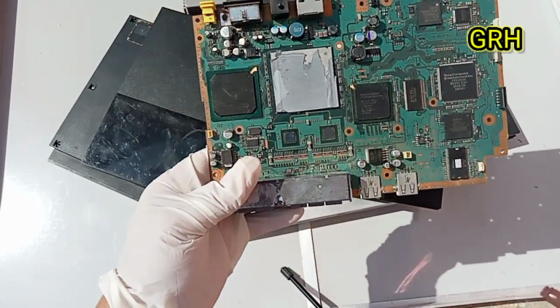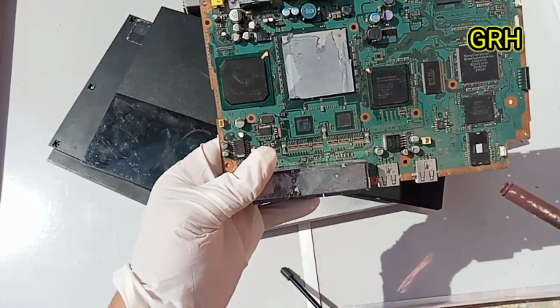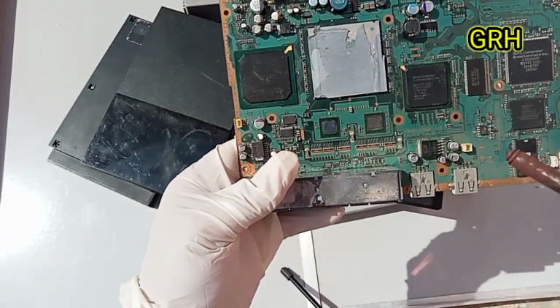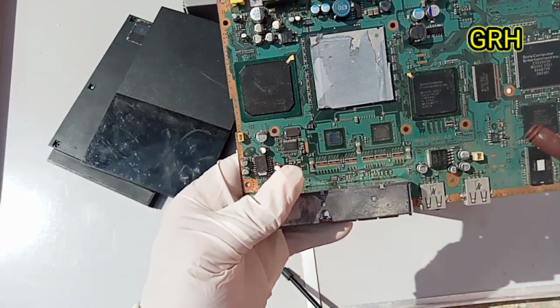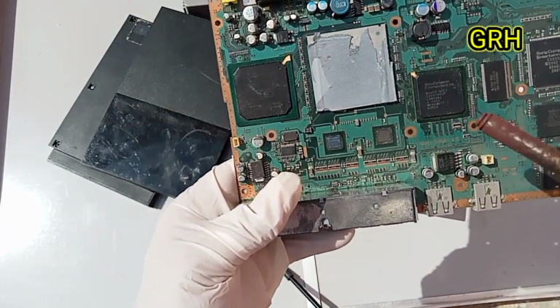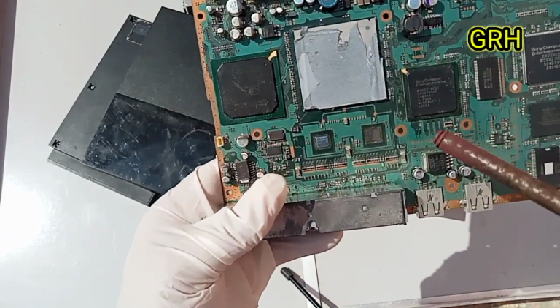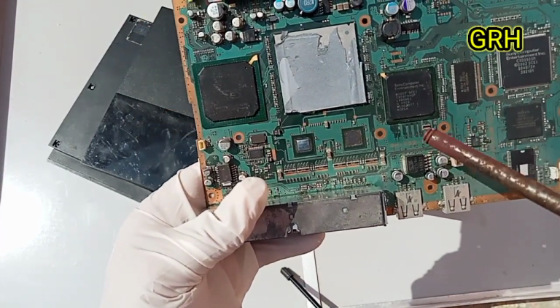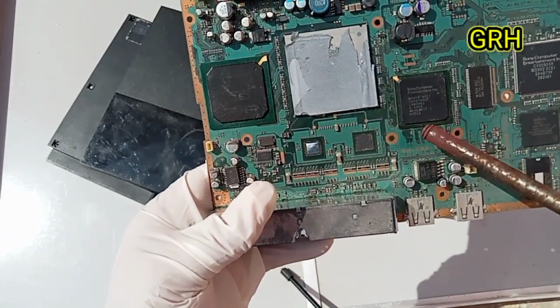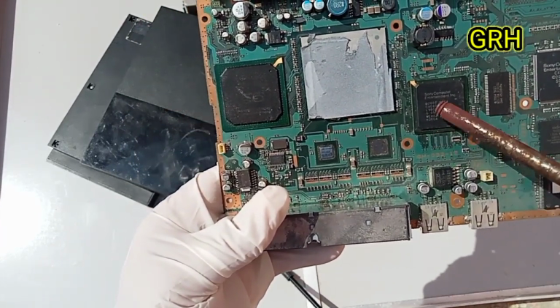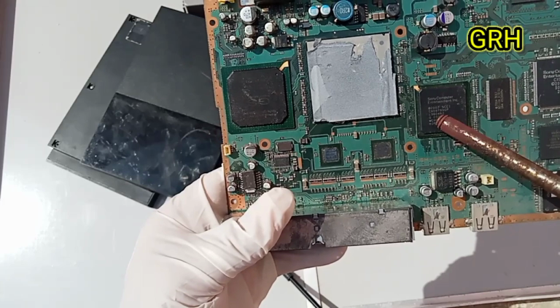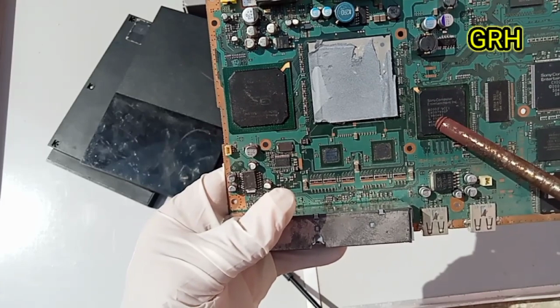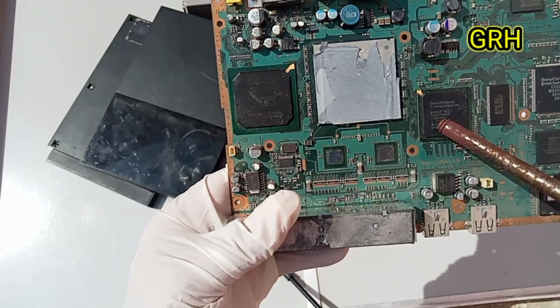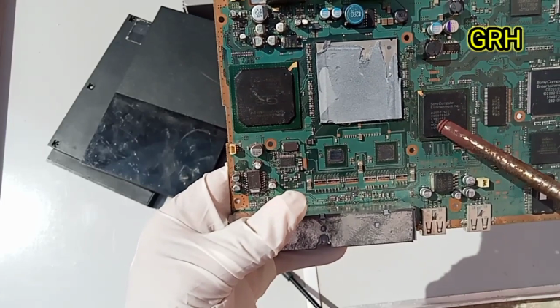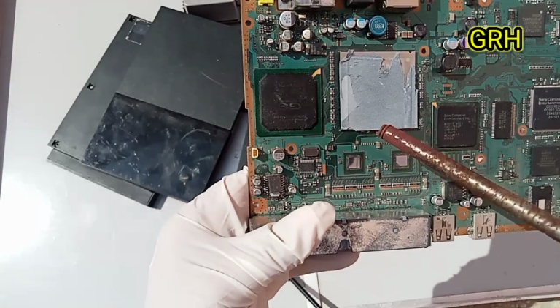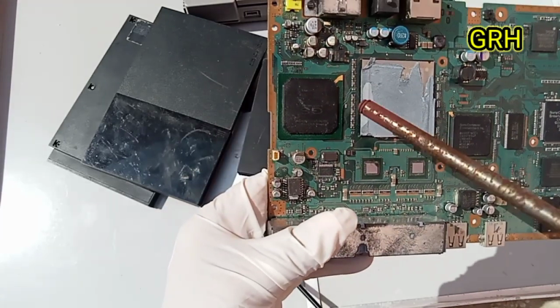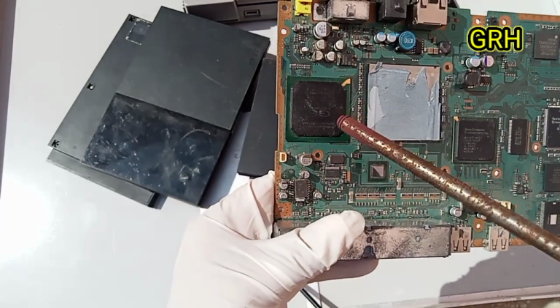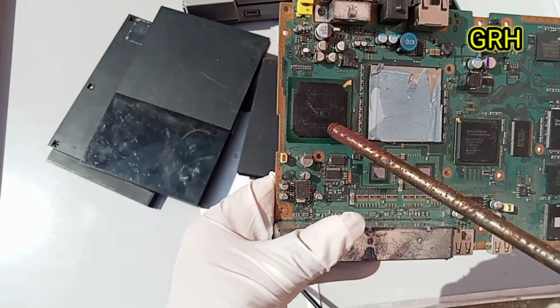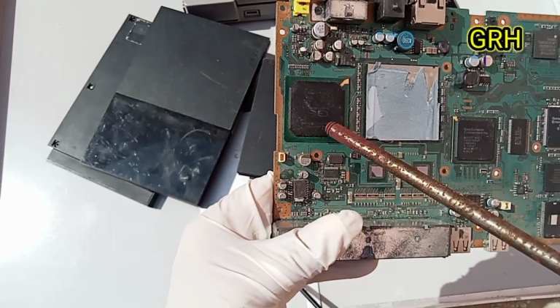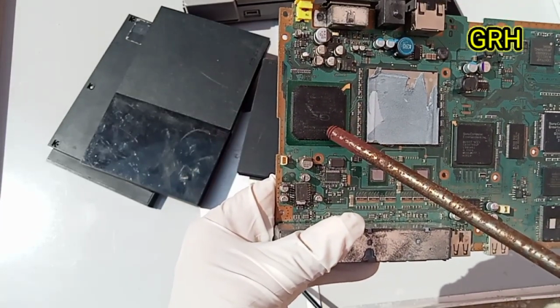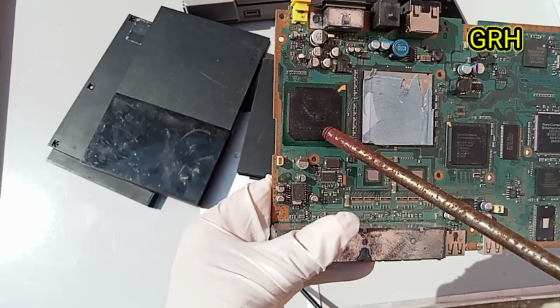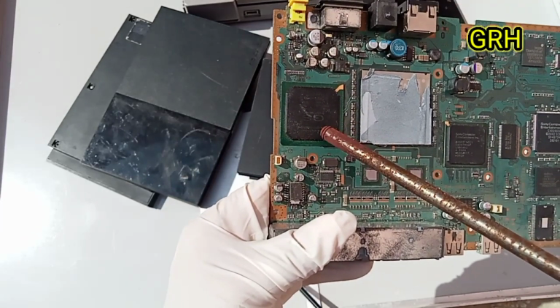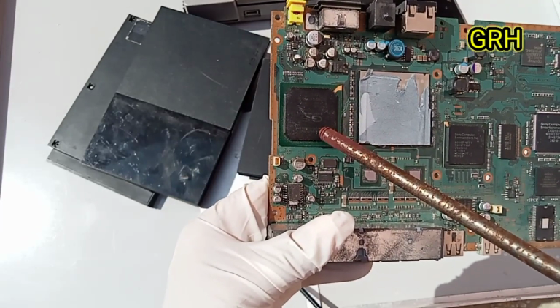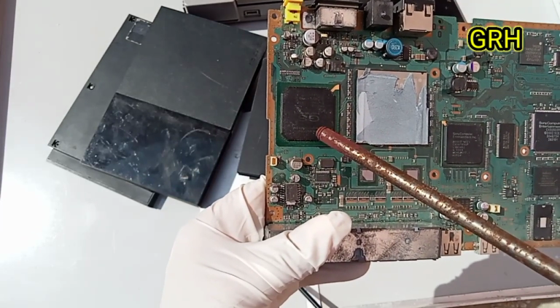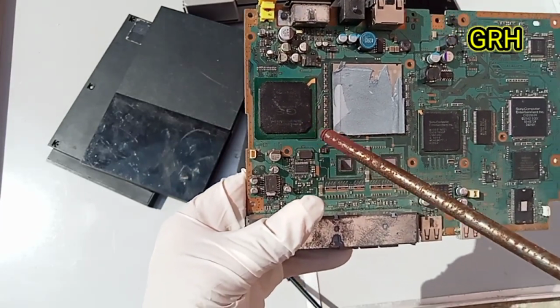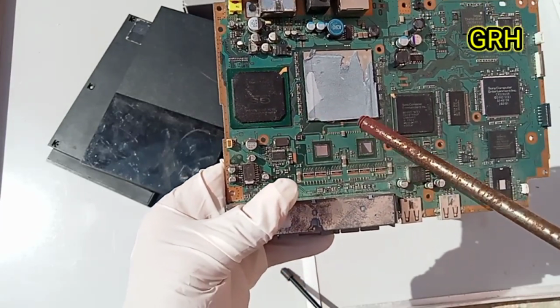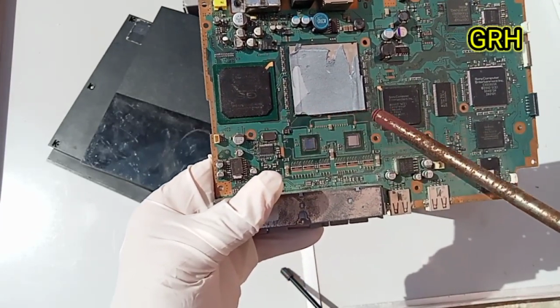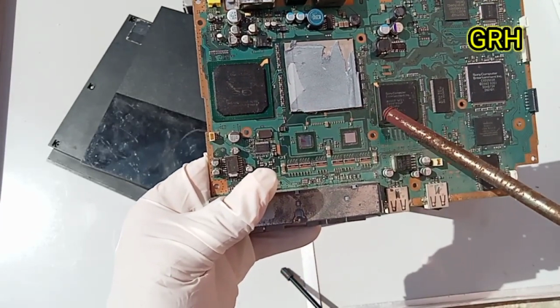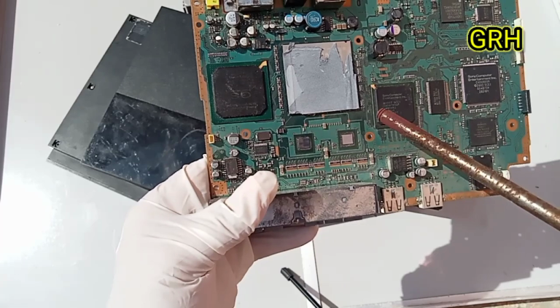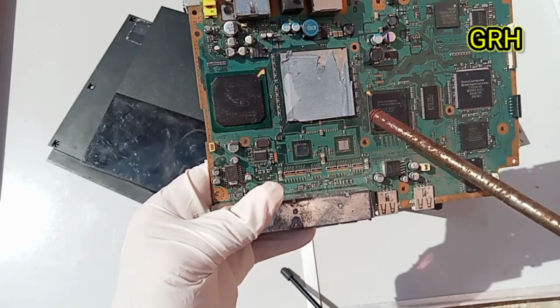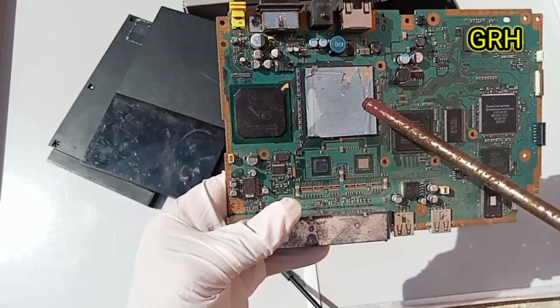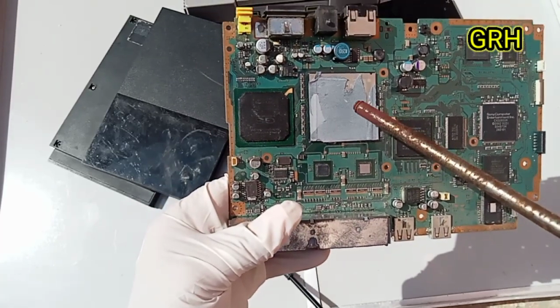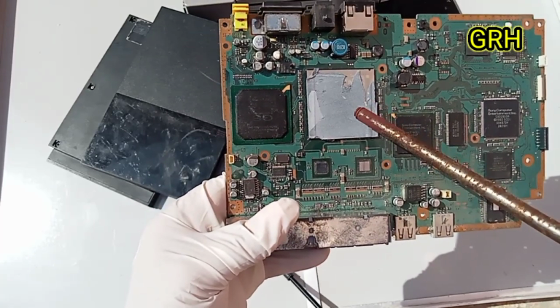Look at its small size, but it contains a set of IC chips of different types, the most important of which are BGA chips and small BGA chips.